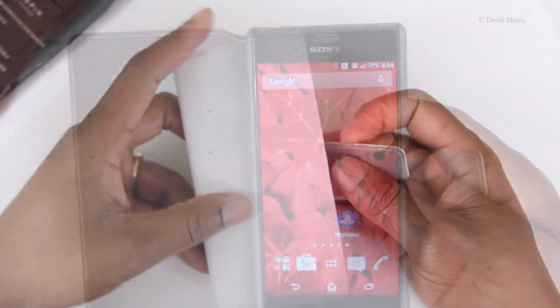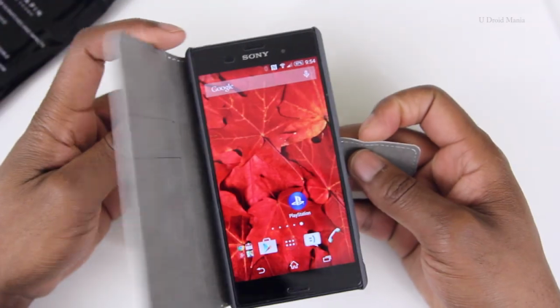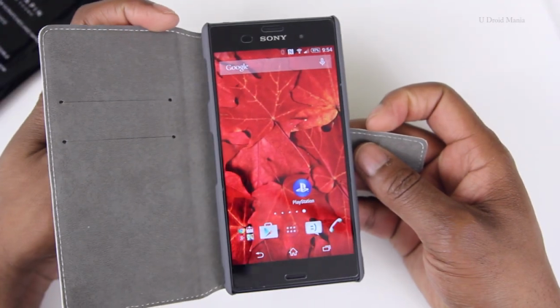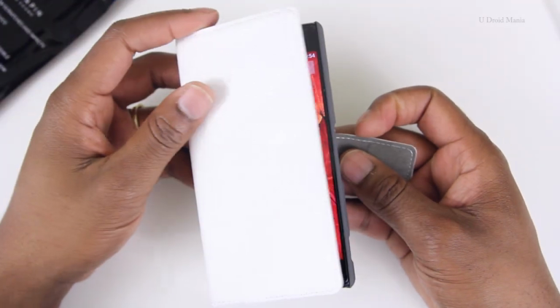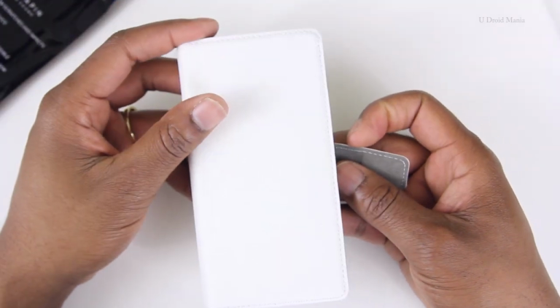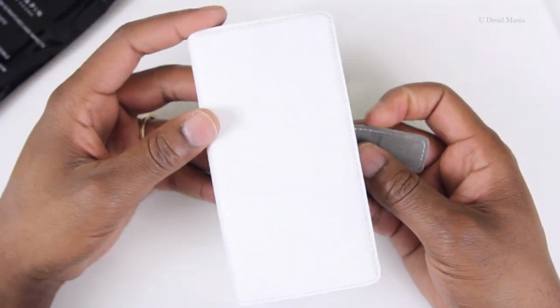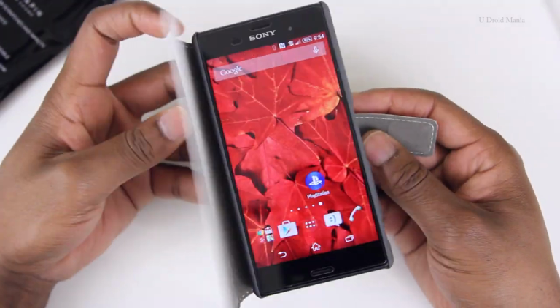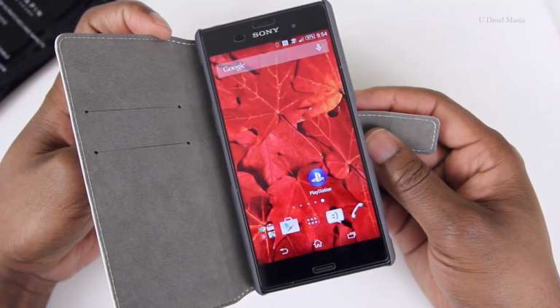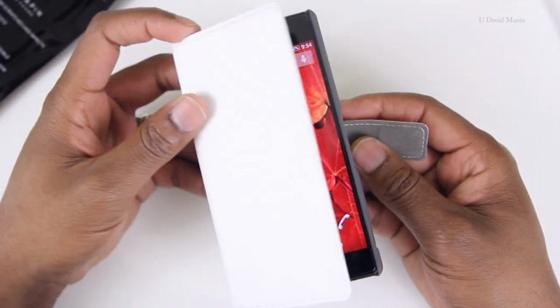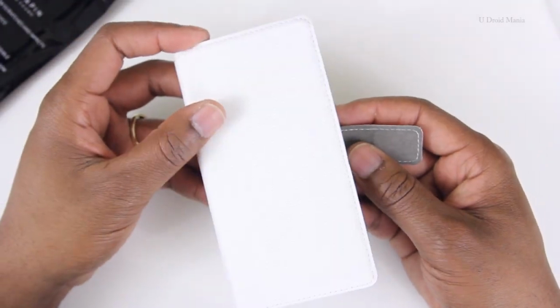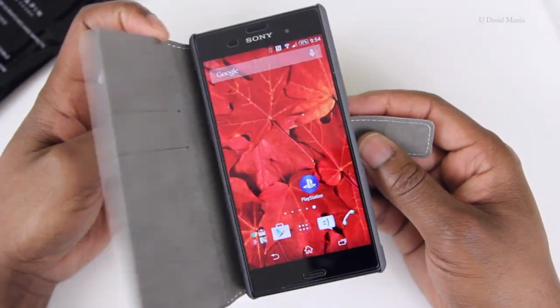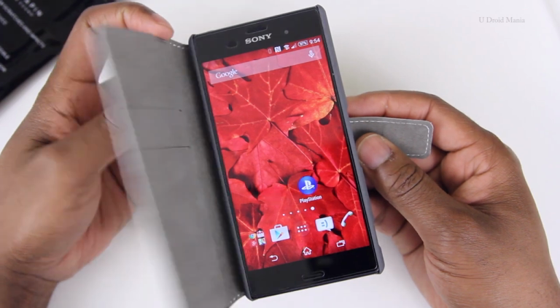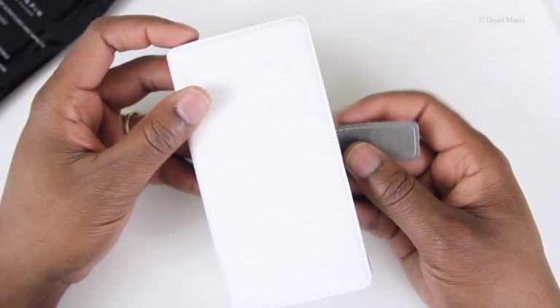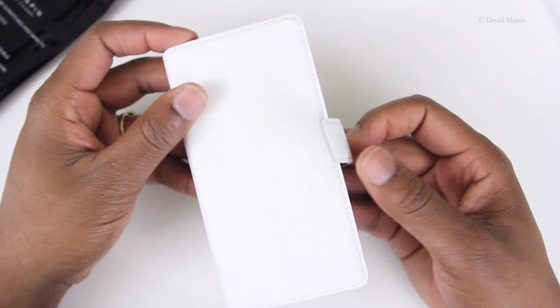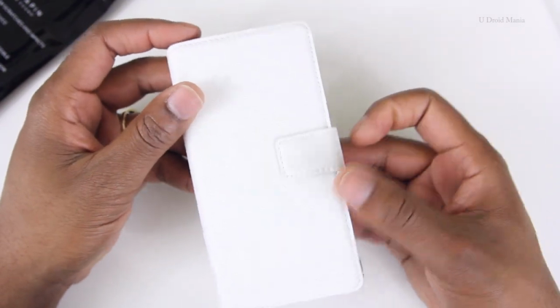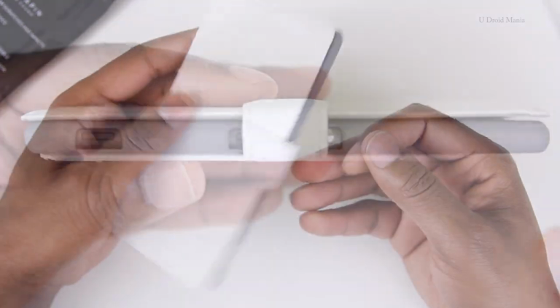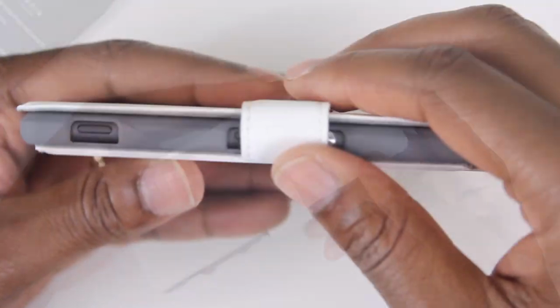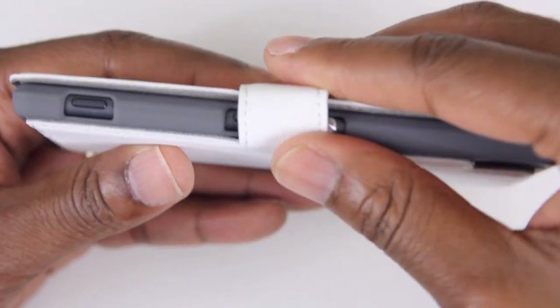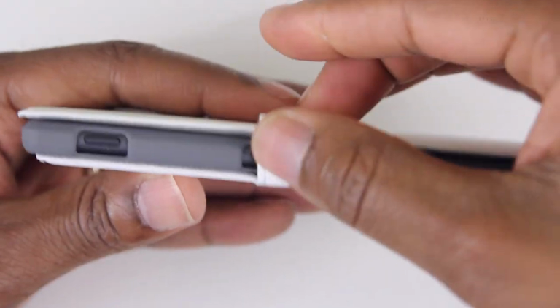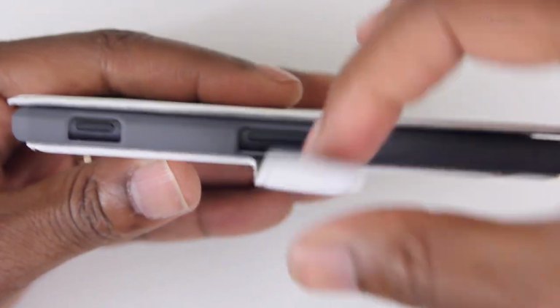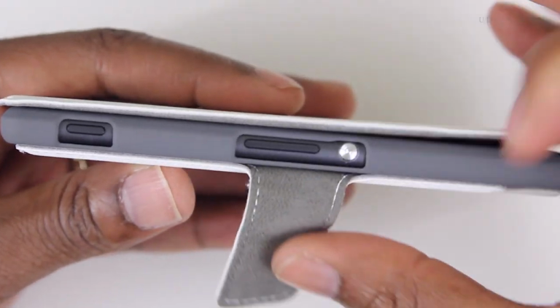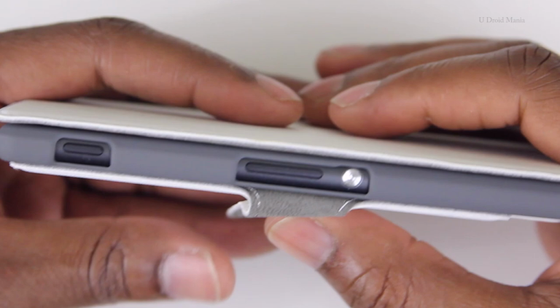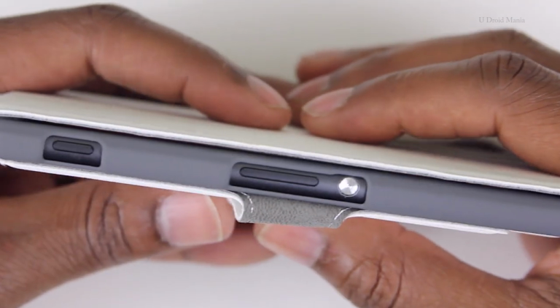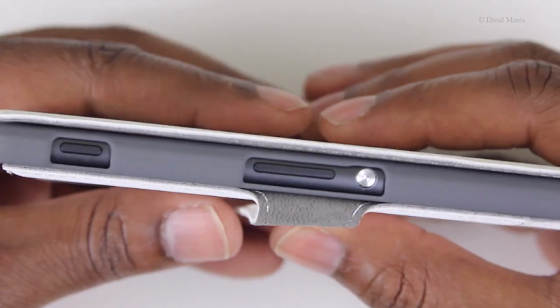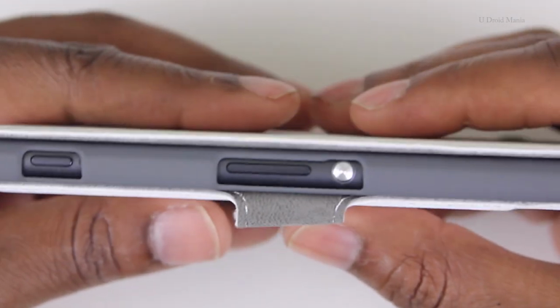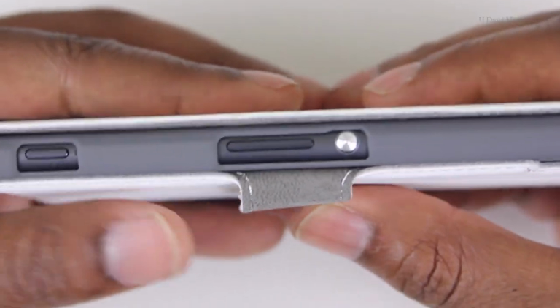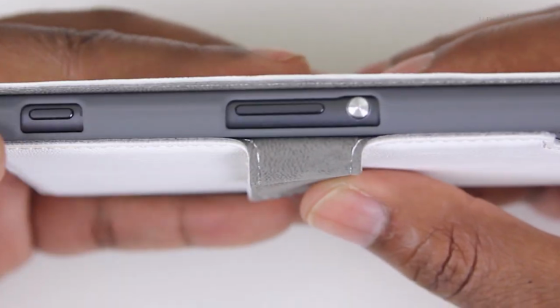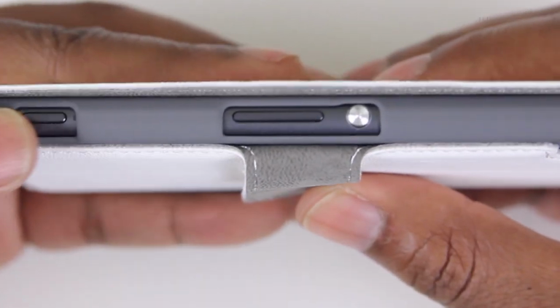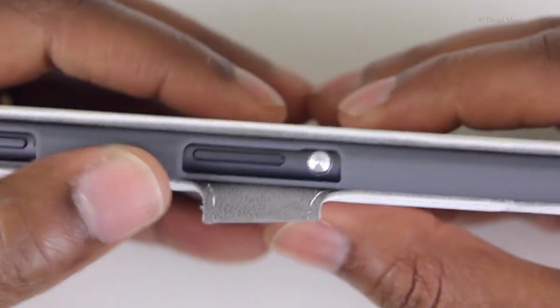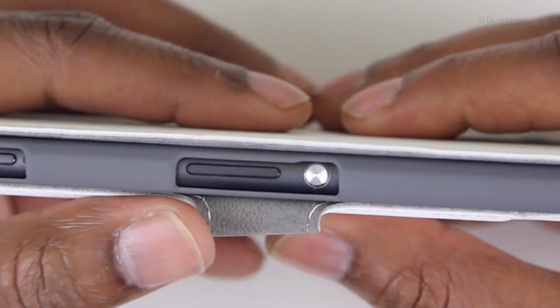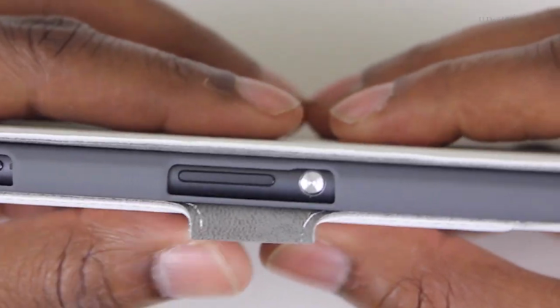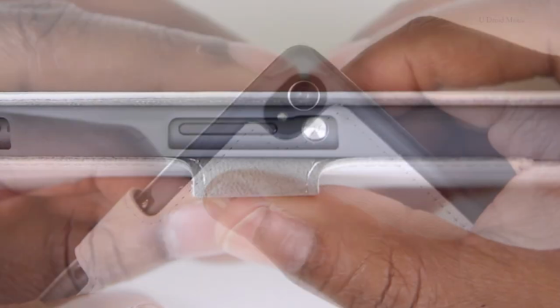Whenever I have a wallet style case, I can't help but think about smart cover technology. It's not here, so let's just move on. This case has a magnetic clasp to hold the cover closed, which is nice. With the quick lift, you'll have access to the power button and the volume rocker.